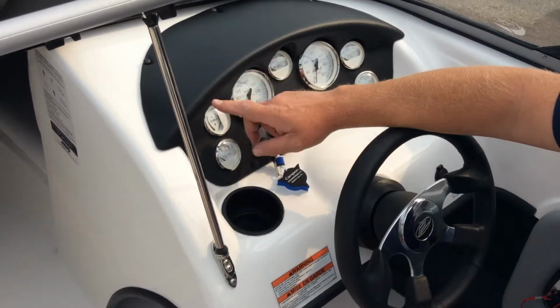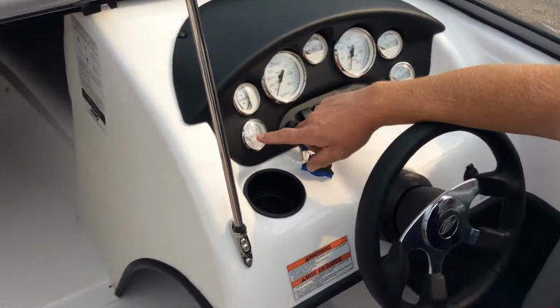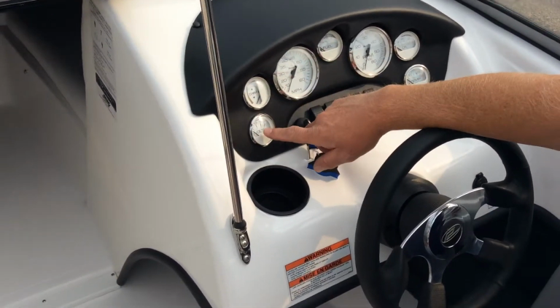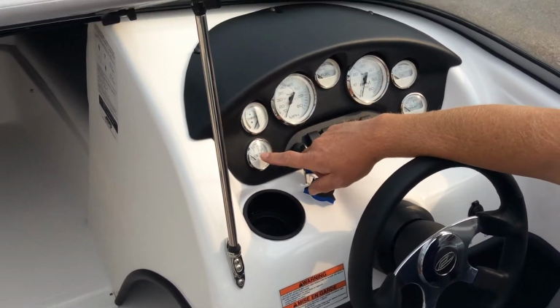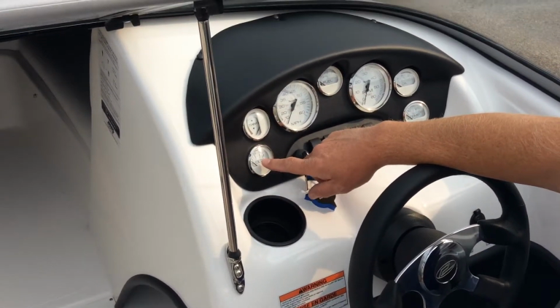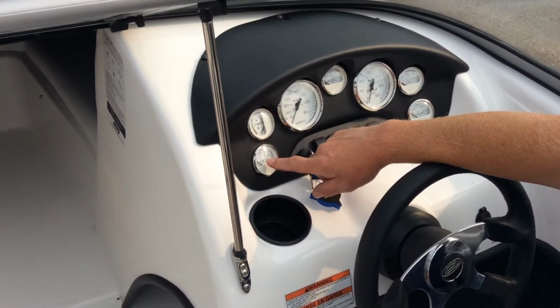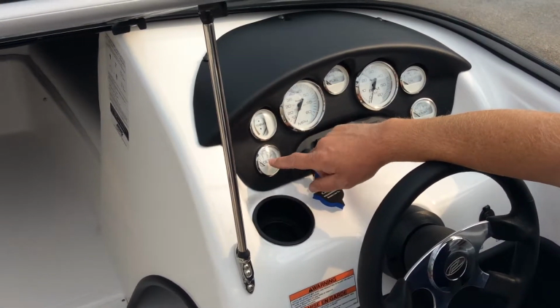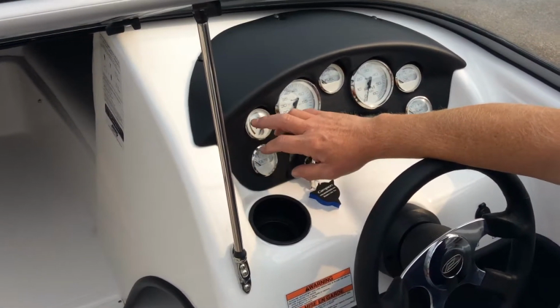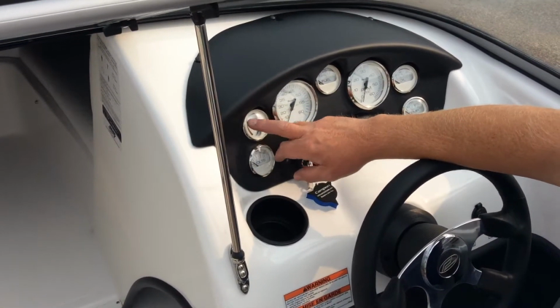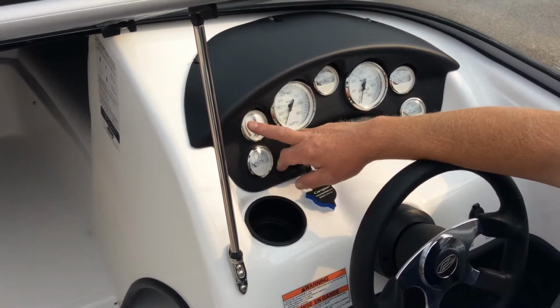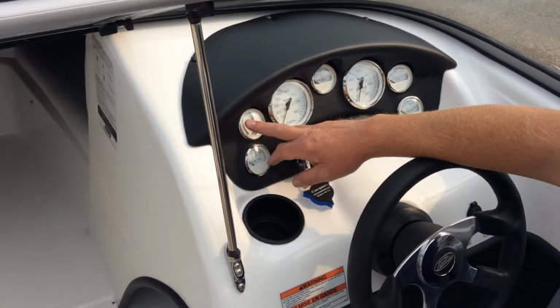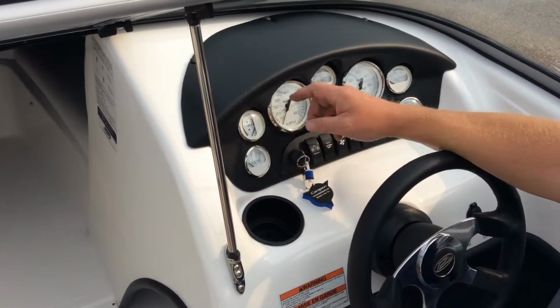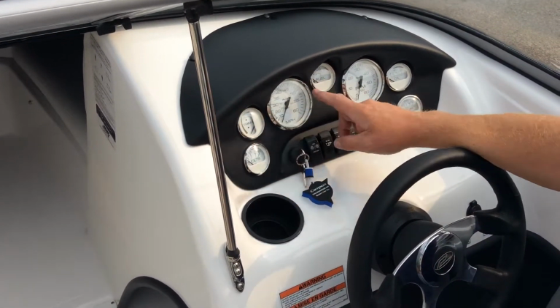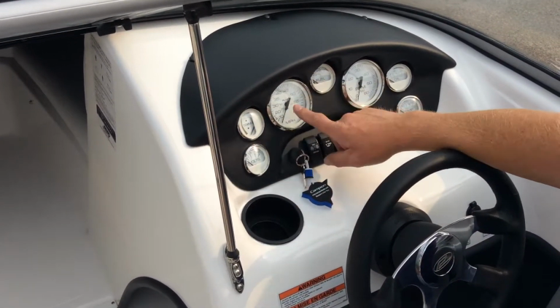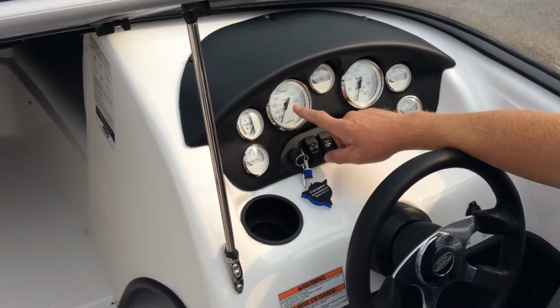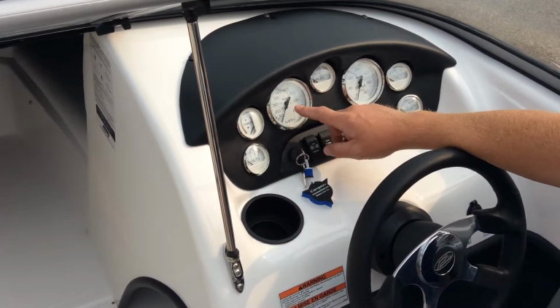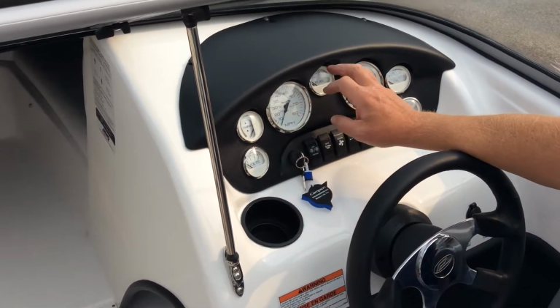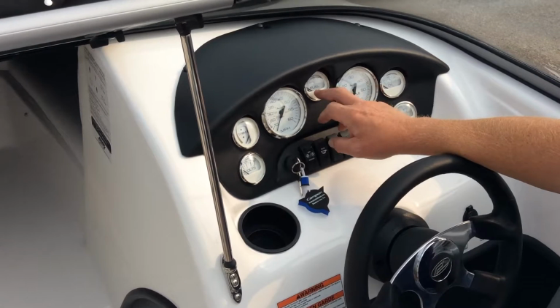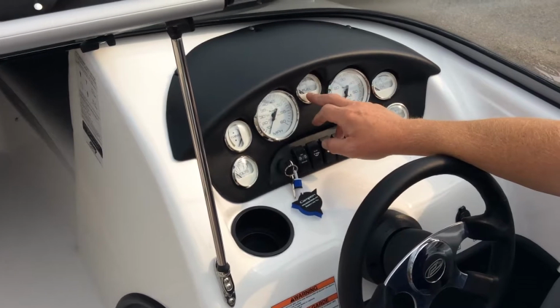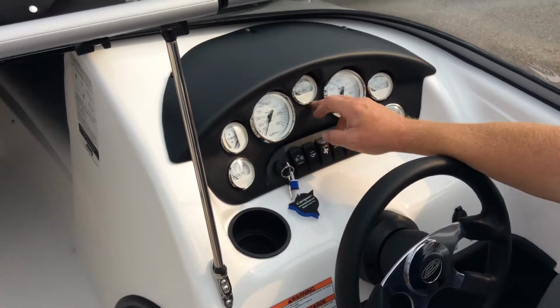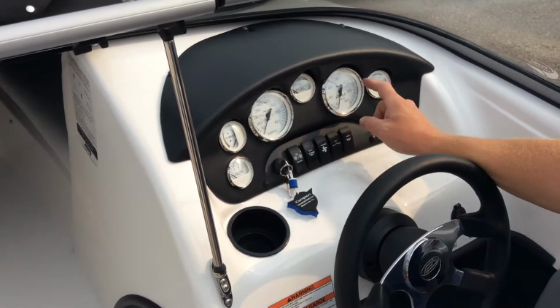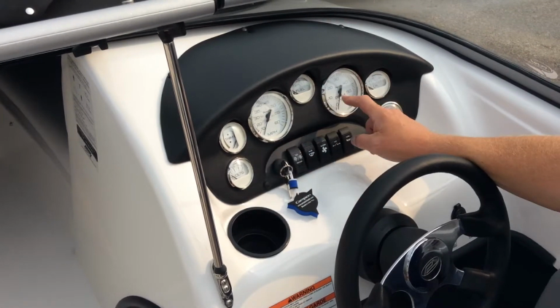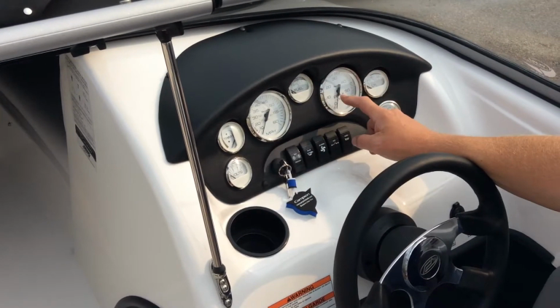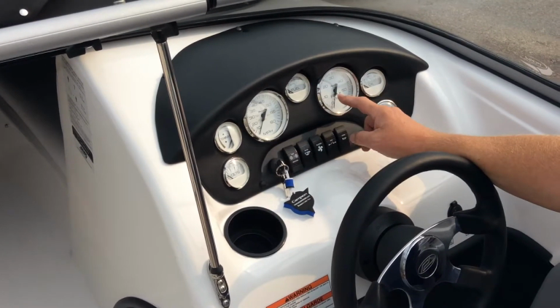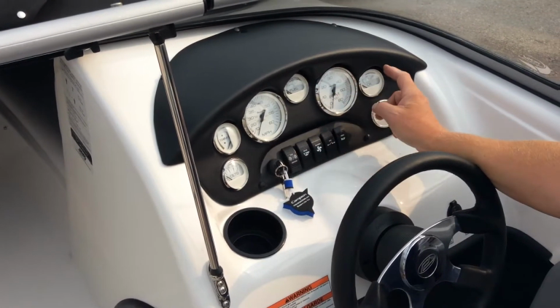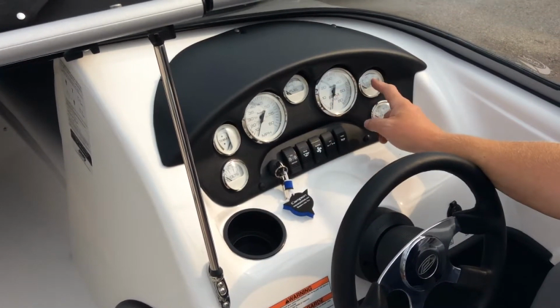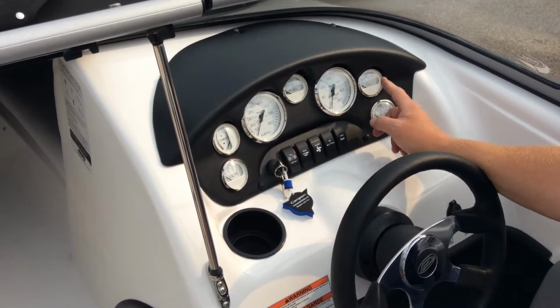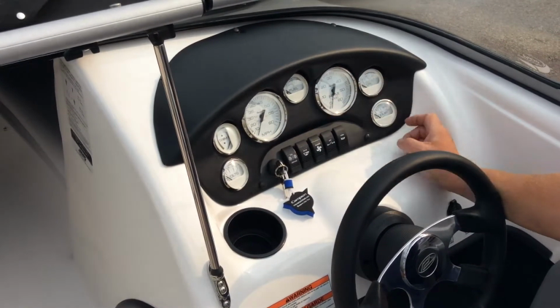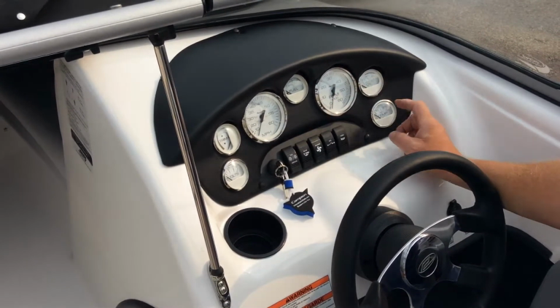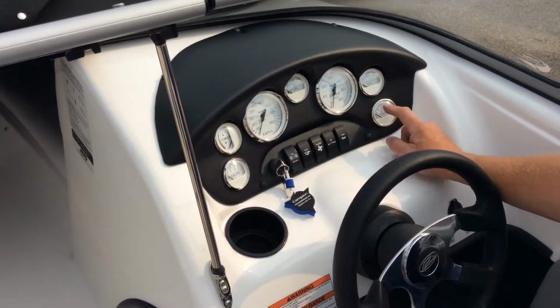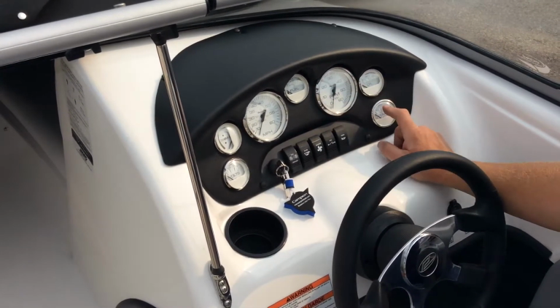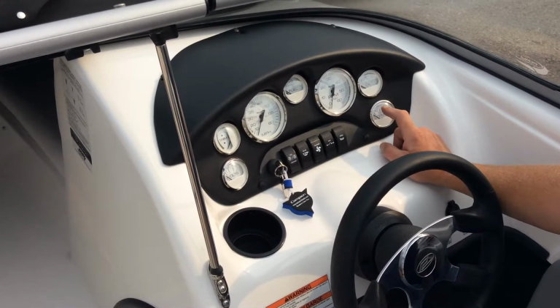On the dash we have a voltmeter, a trim gauge, a speedometer, your gas gauge, tachometer, oil pressure, and engine temperature.